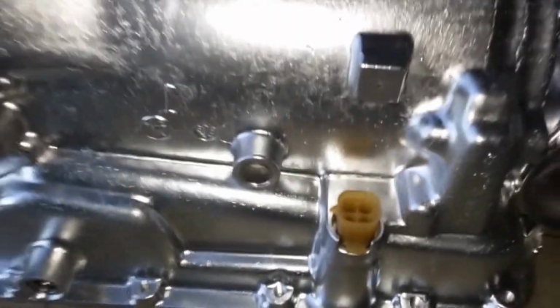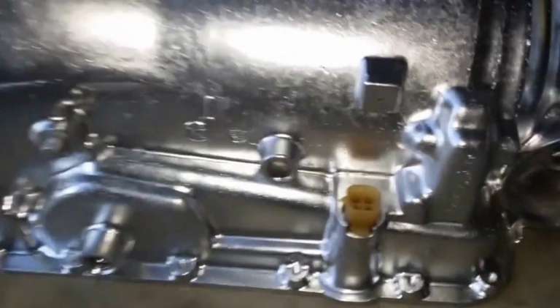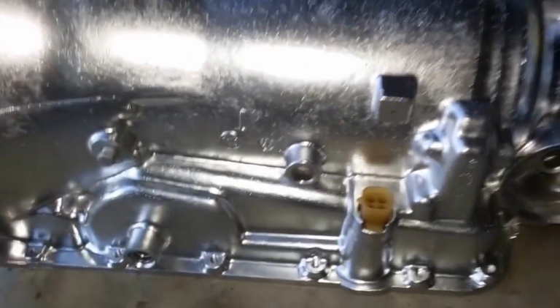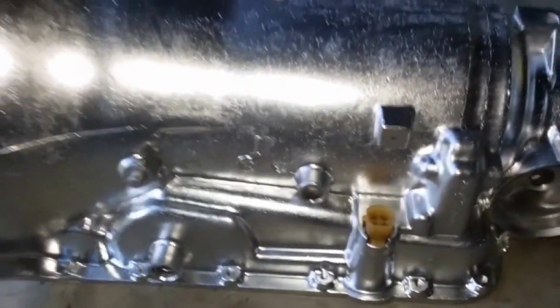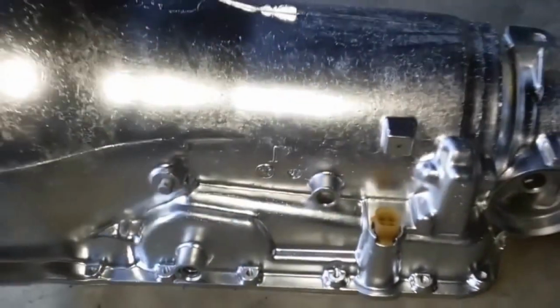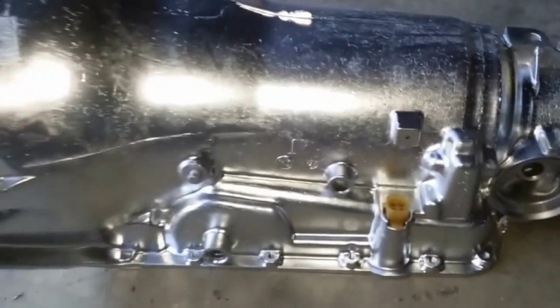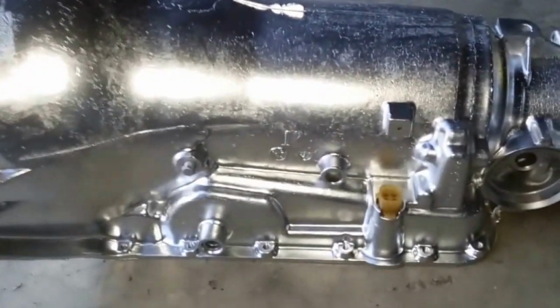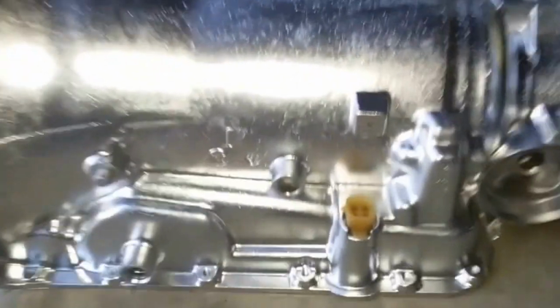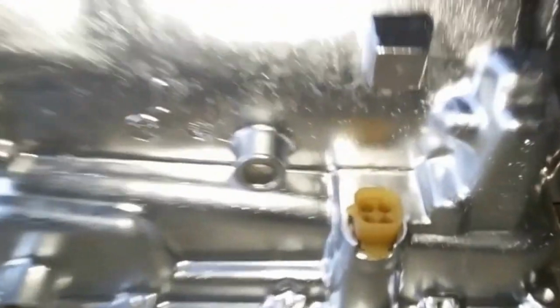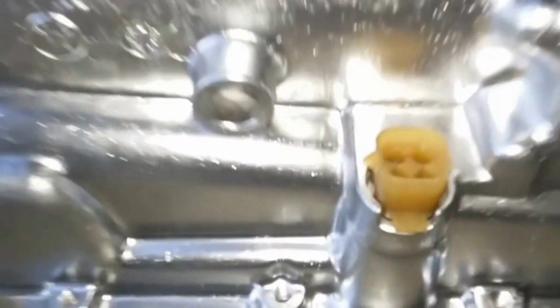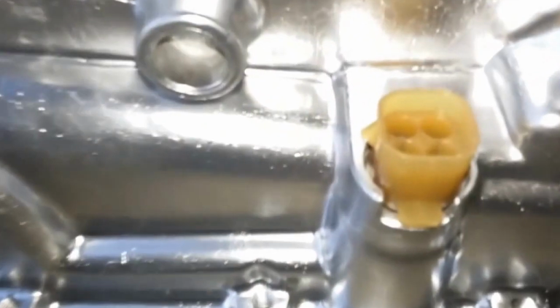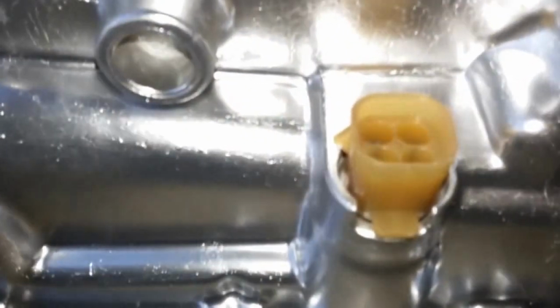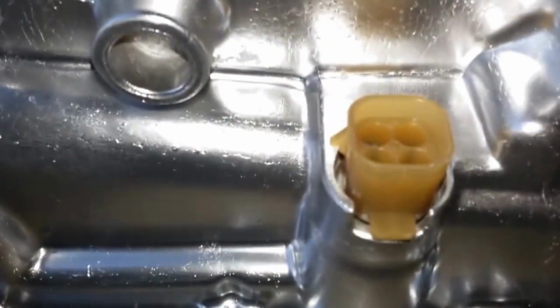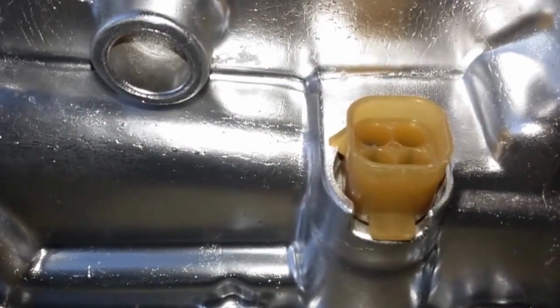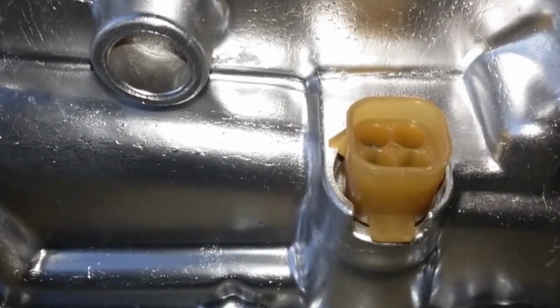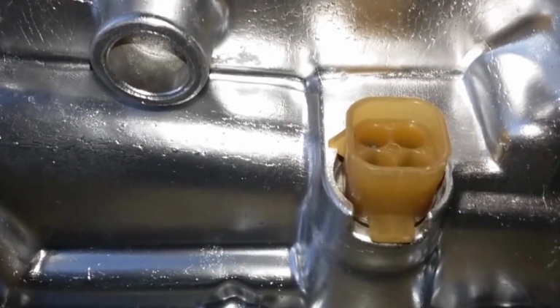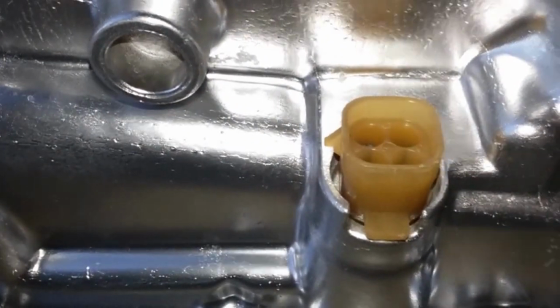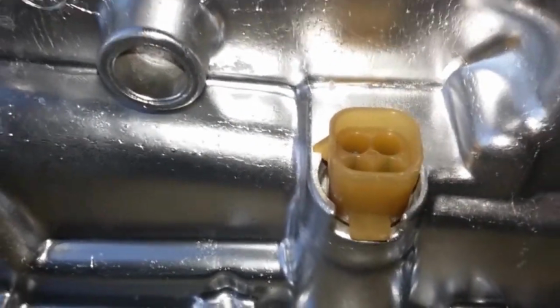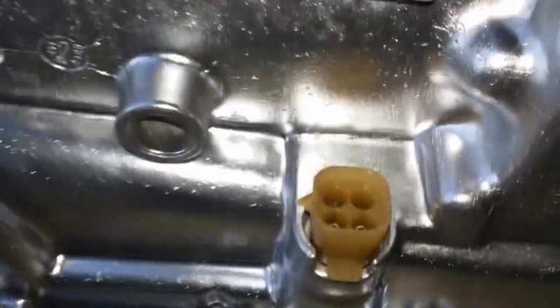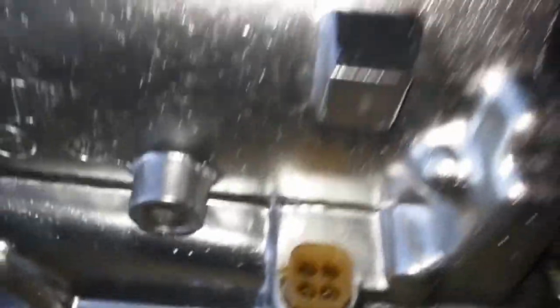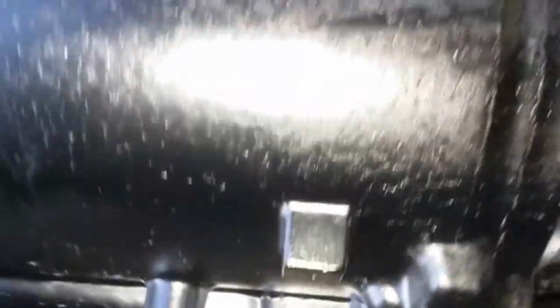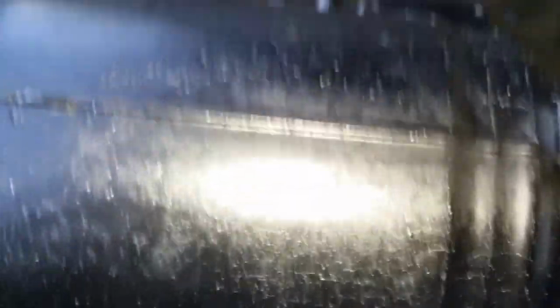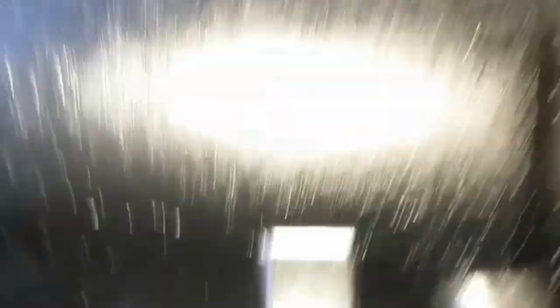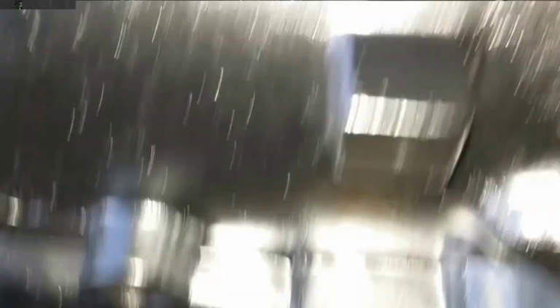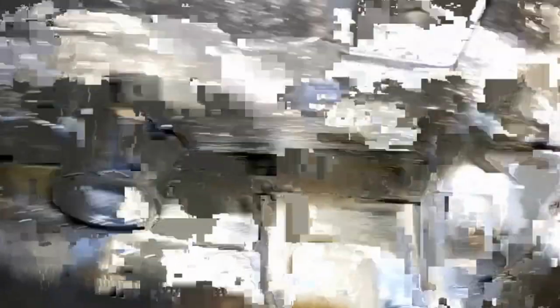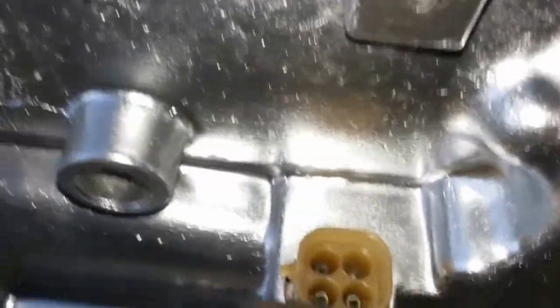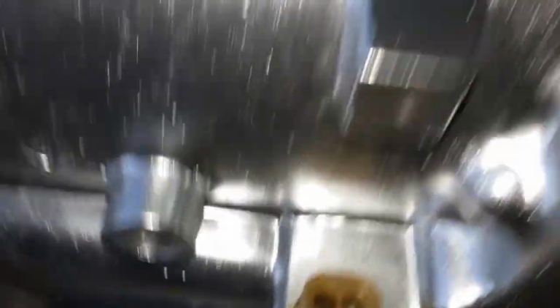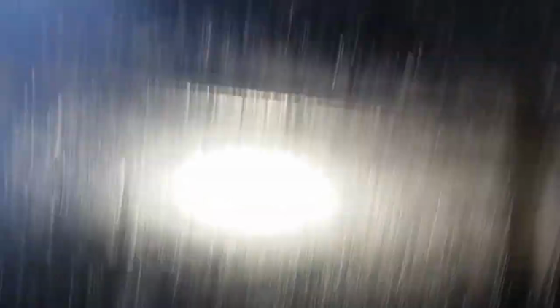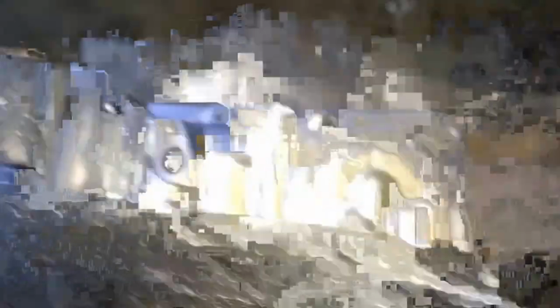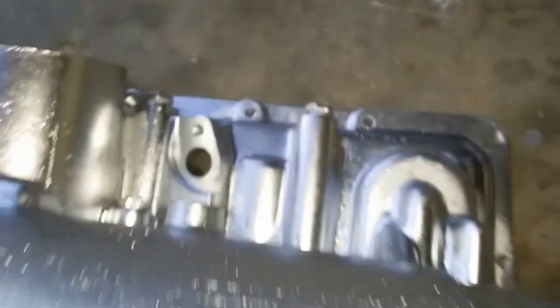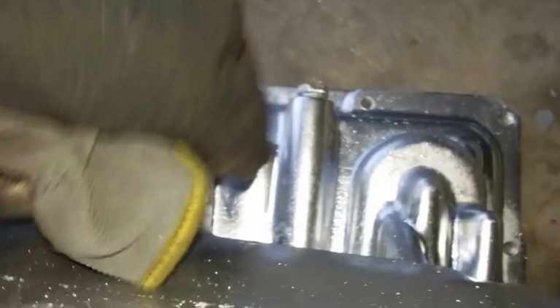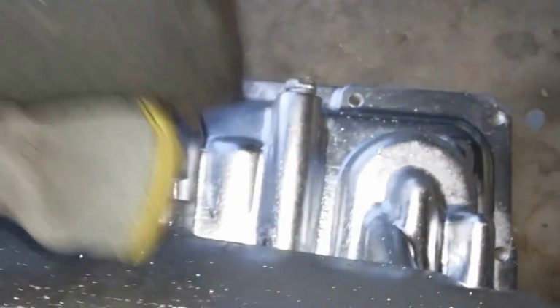TH700s, 700R4s — same spot, right there. 4L60Es will have no hole here and a large hole over here.